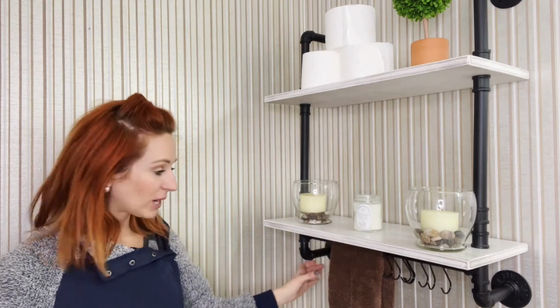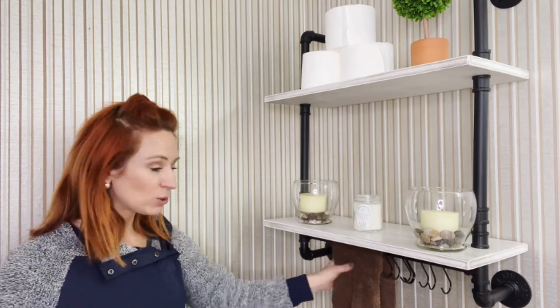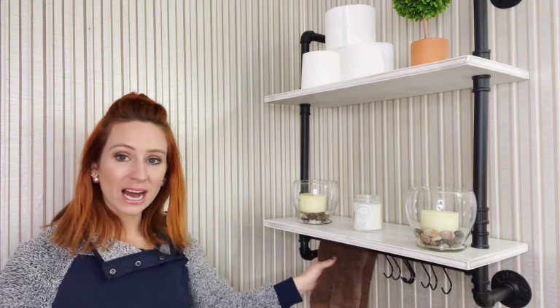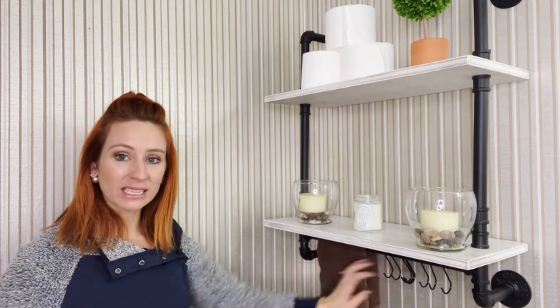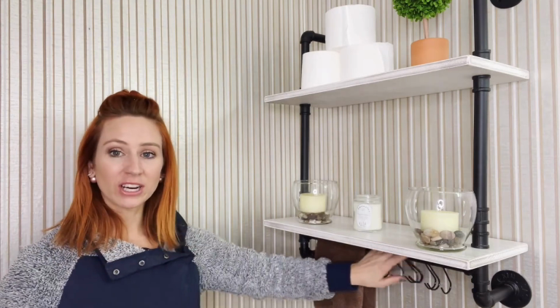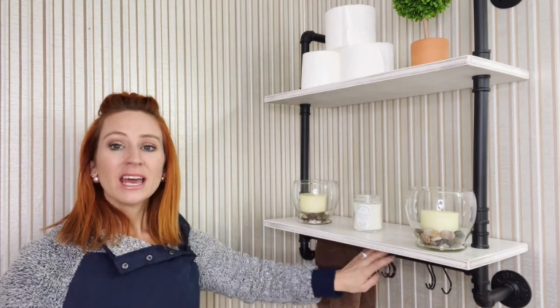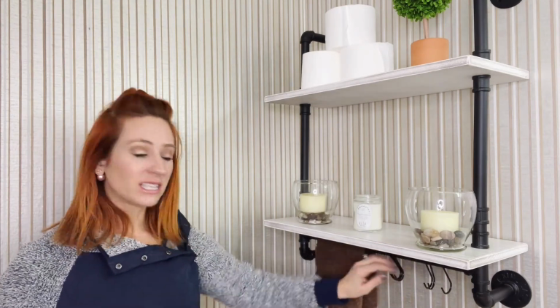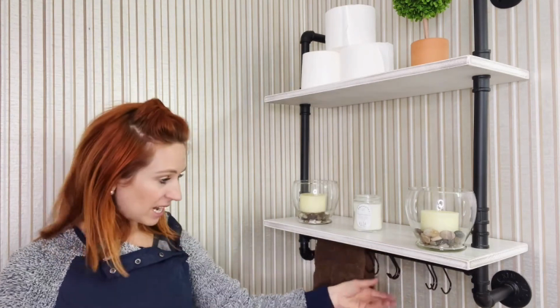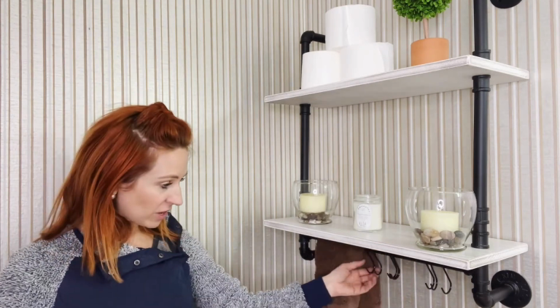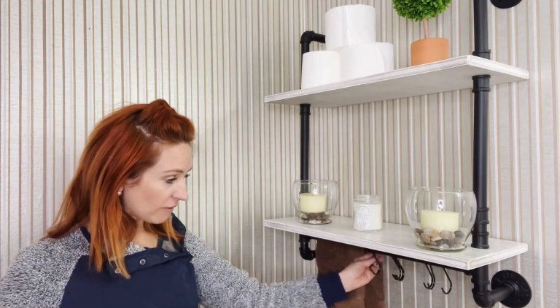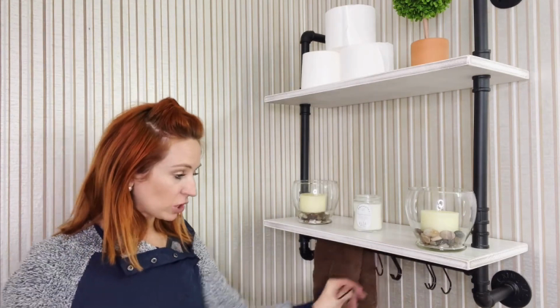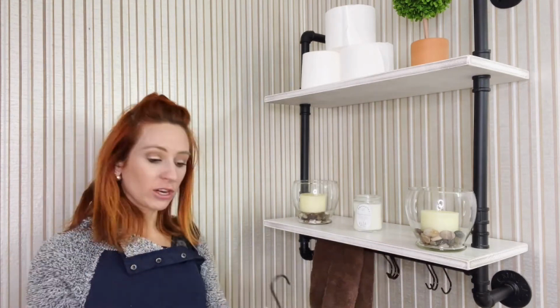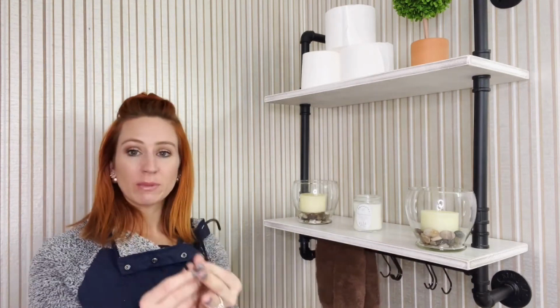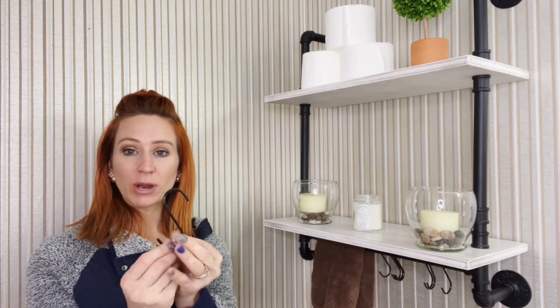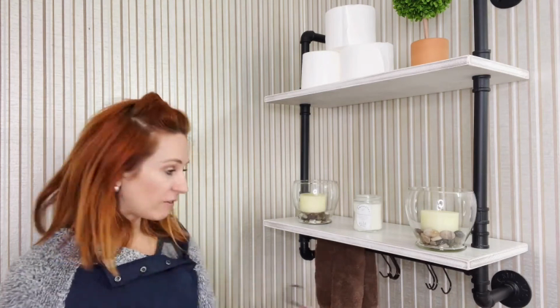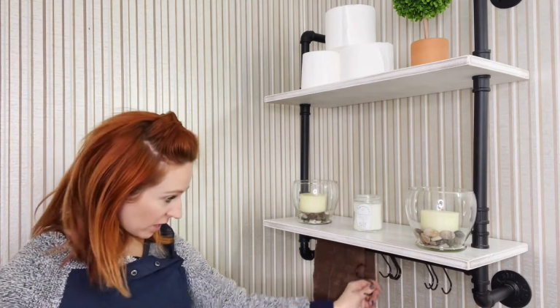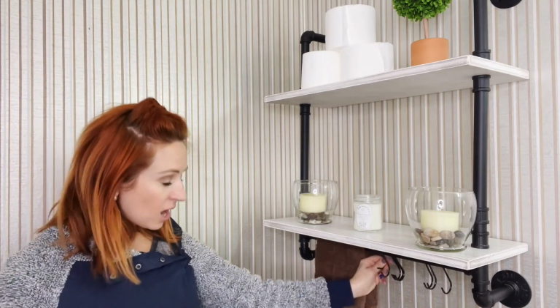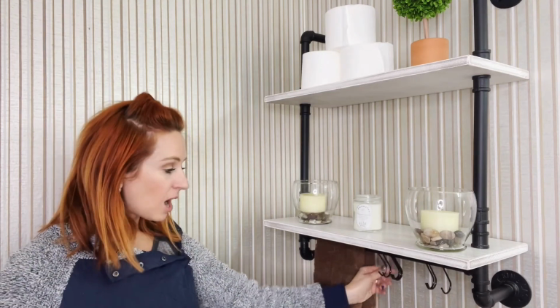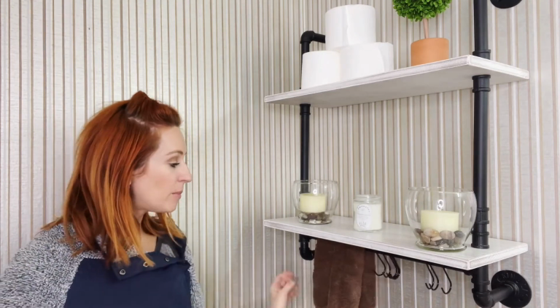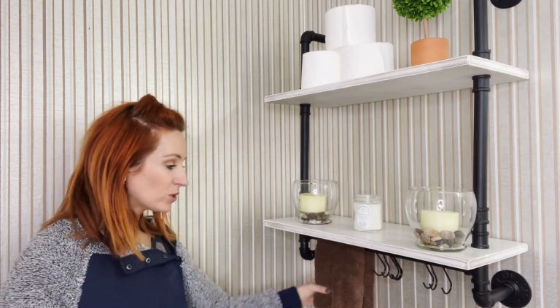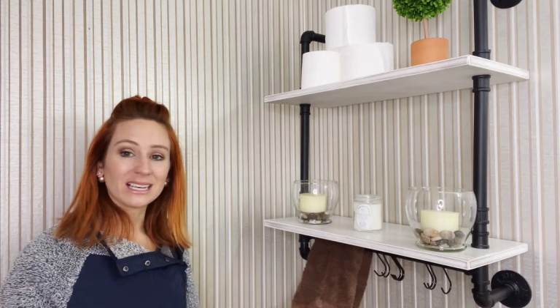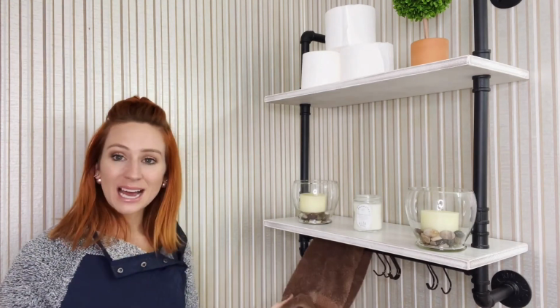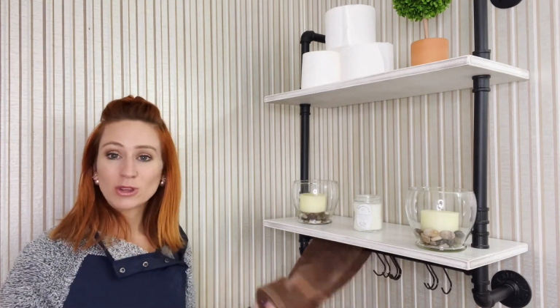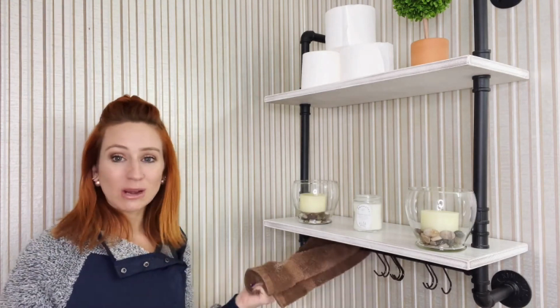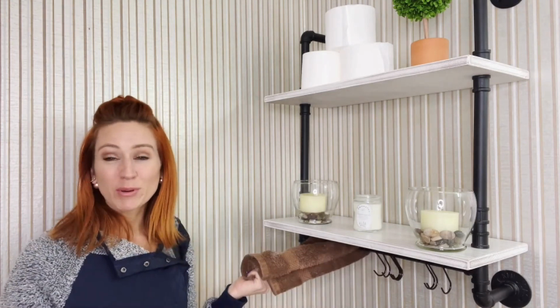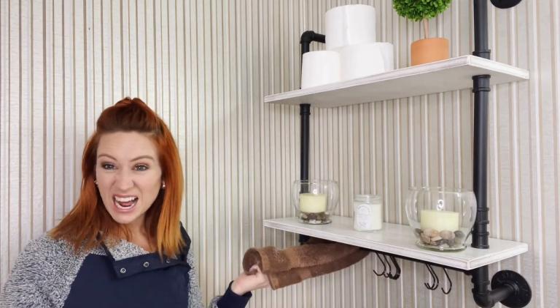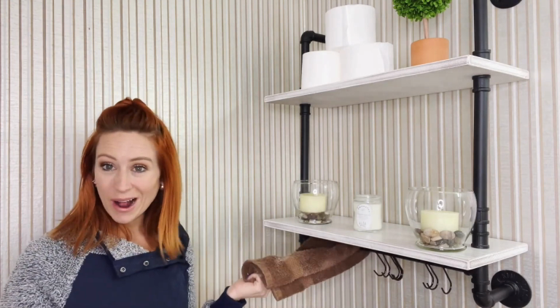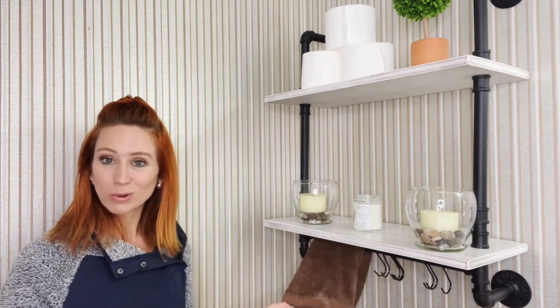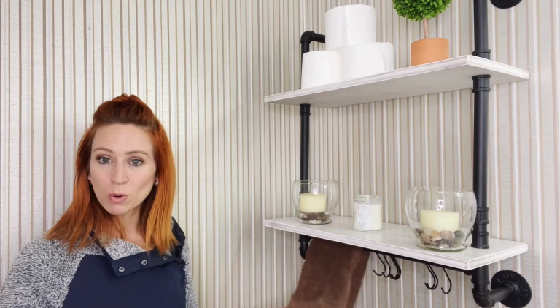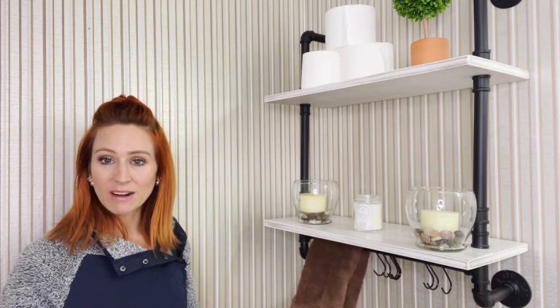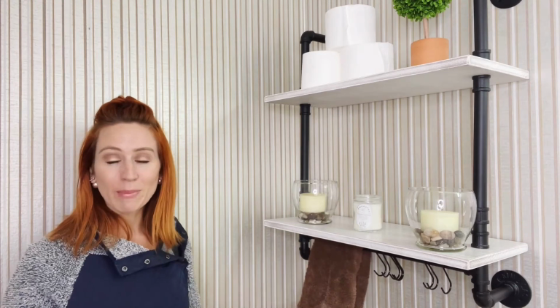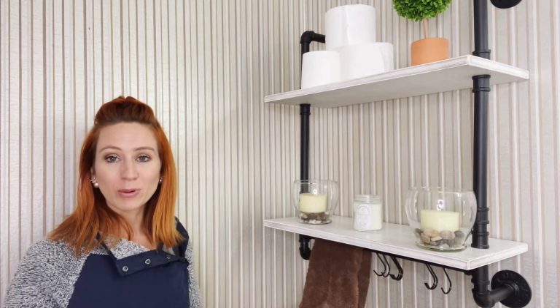We do have a towel rack down here and it has a lot of hooks that you can put on there. It also has a towel bar — you can just wrap a towel around there, which is what we have on that bottom pole.